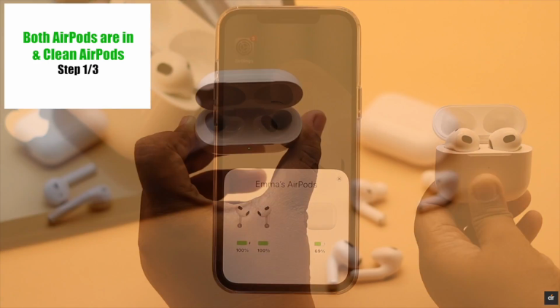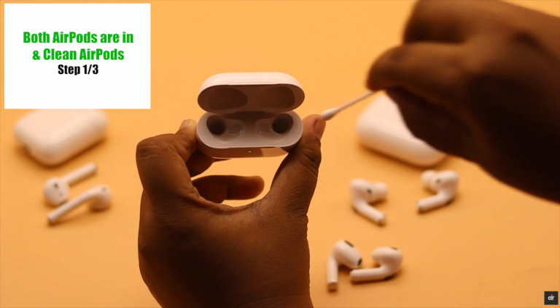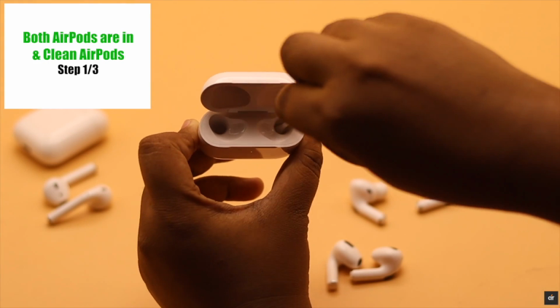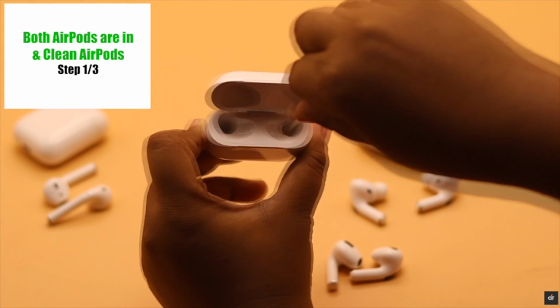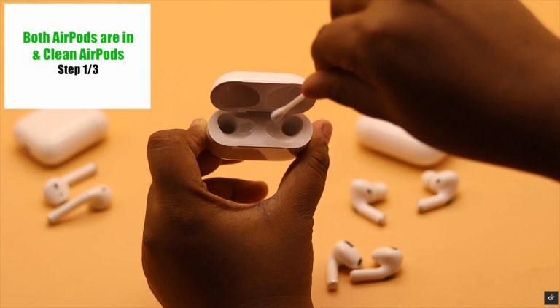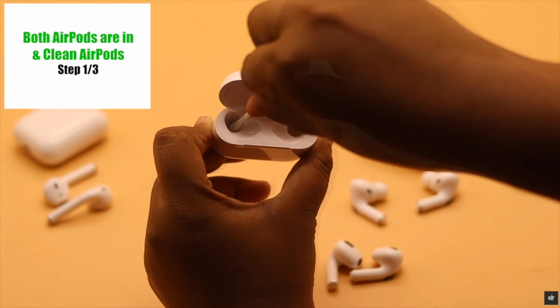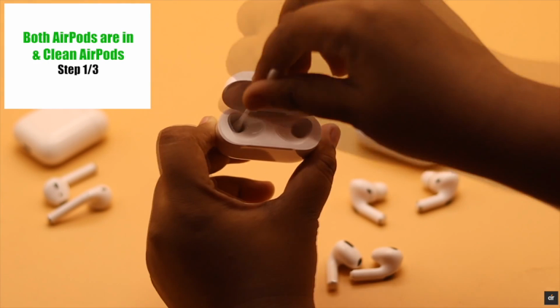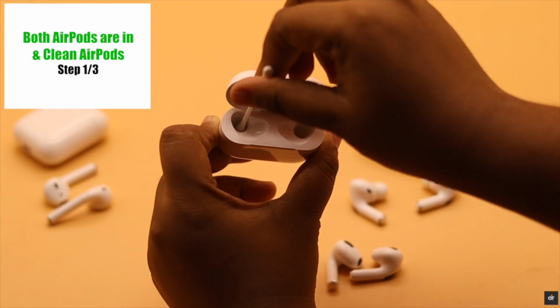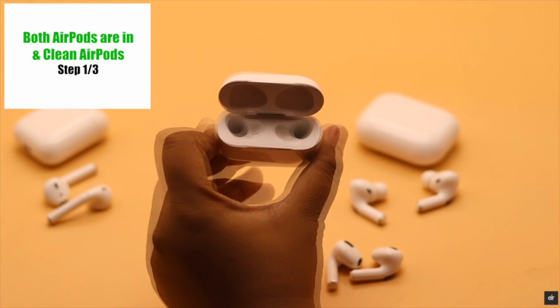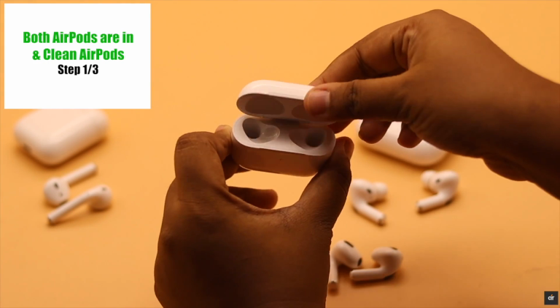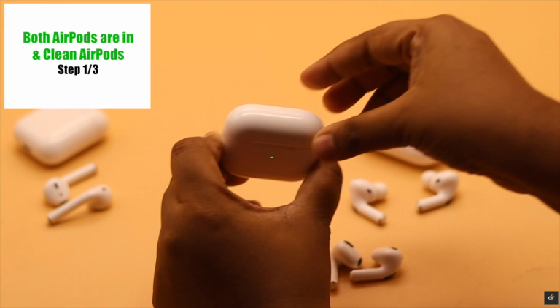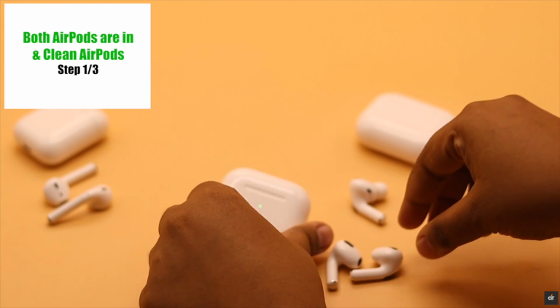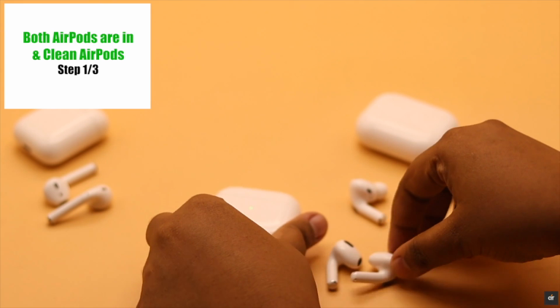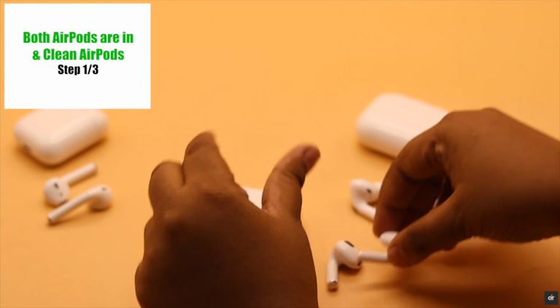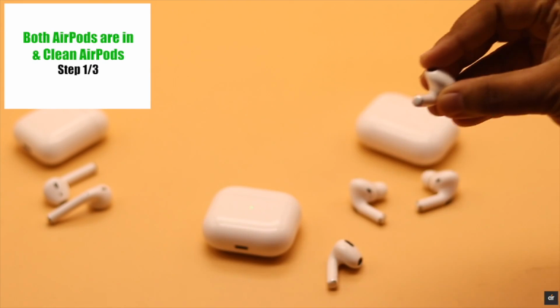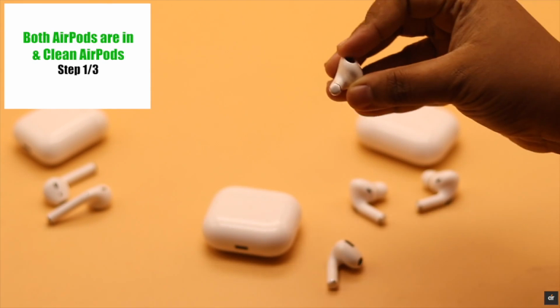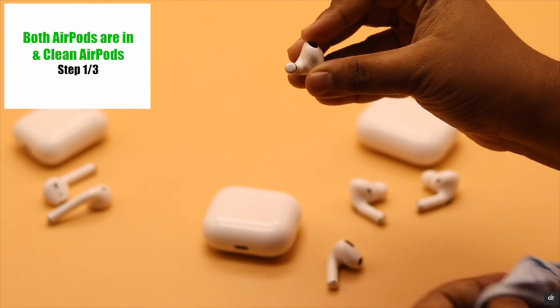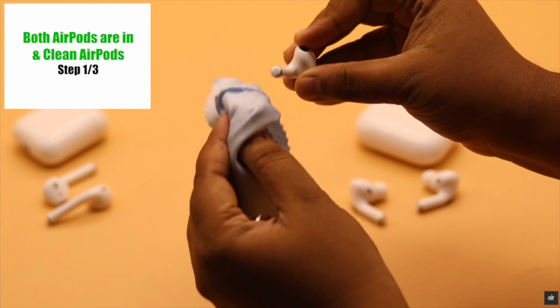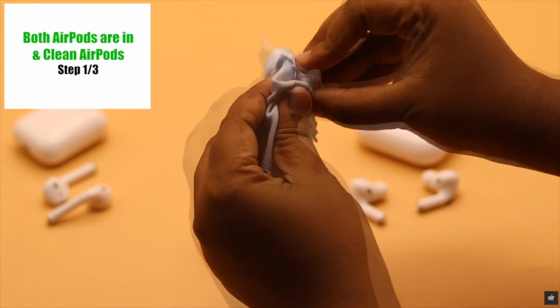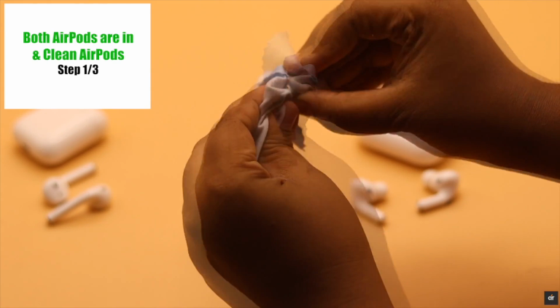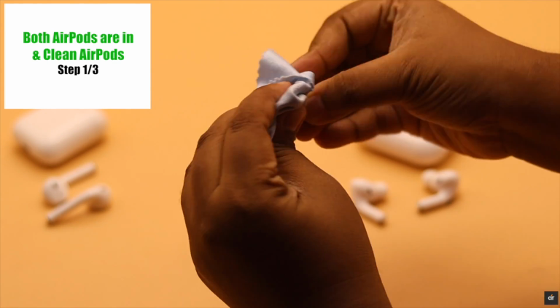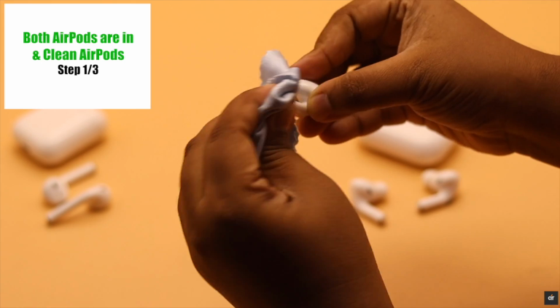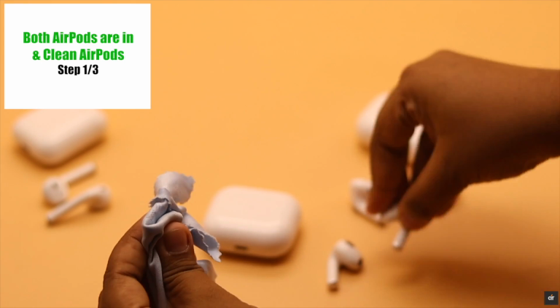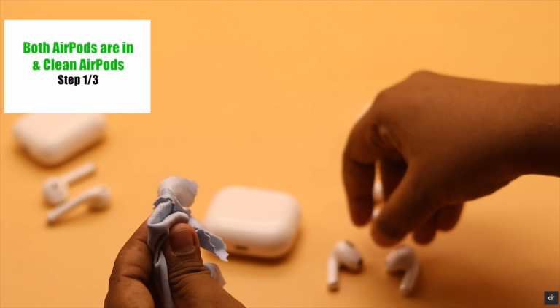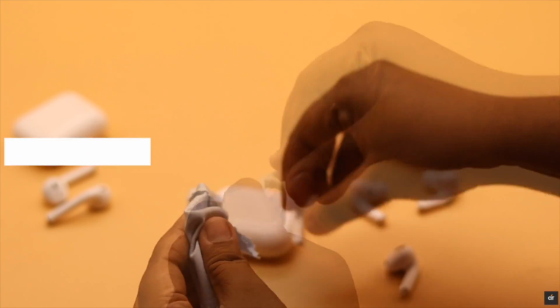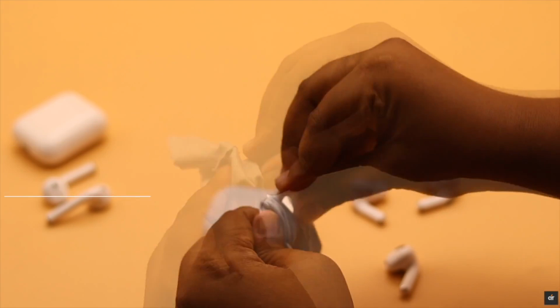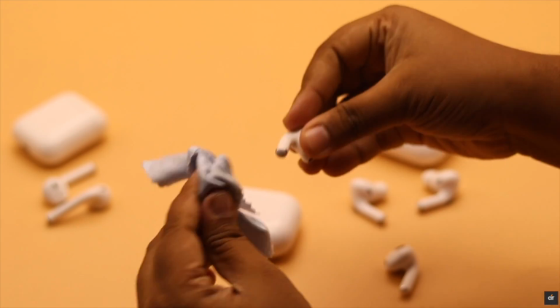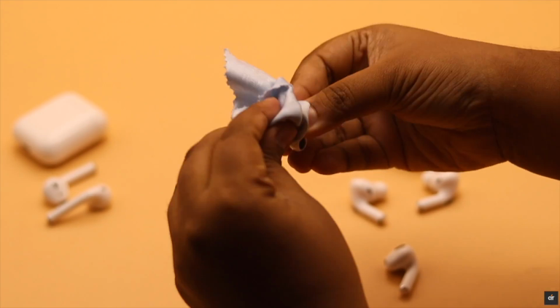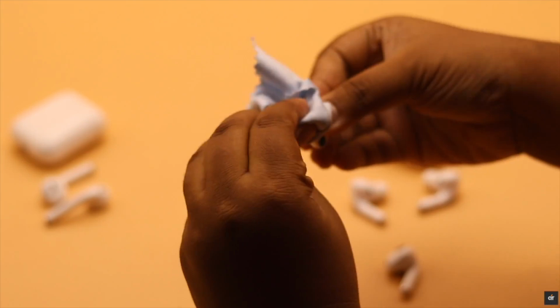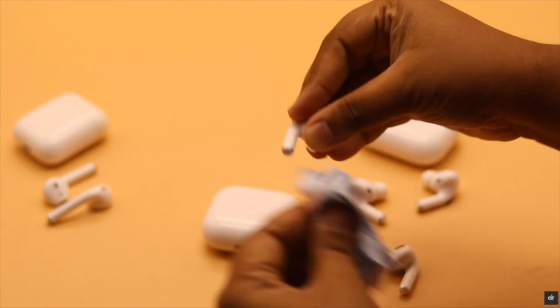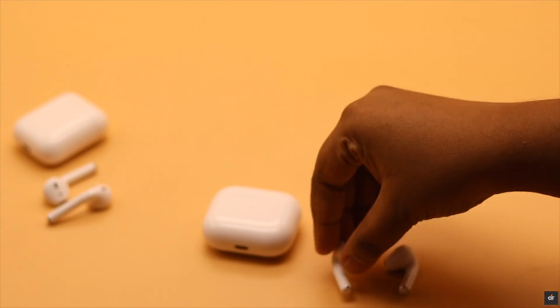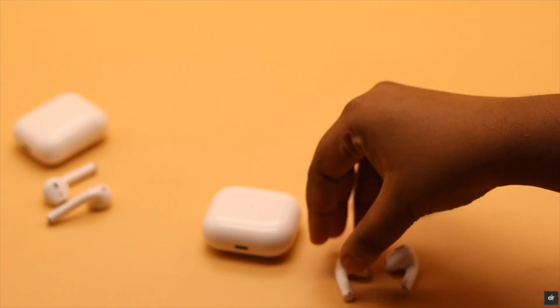You also need to clean inside the charging case and both AirPods properly, because sometimes dust and debris get stuck in the case and the AirPods sensor does not detect the AirPods, so they are not able to be reset.